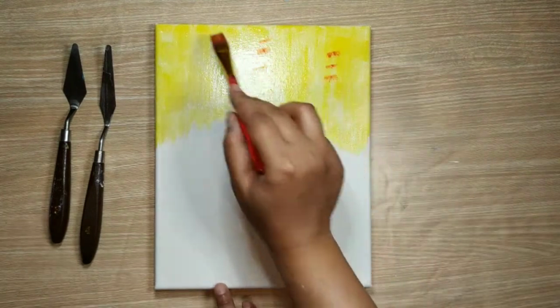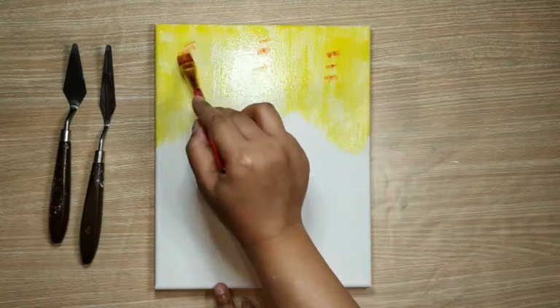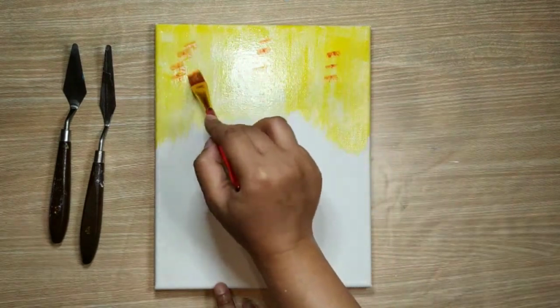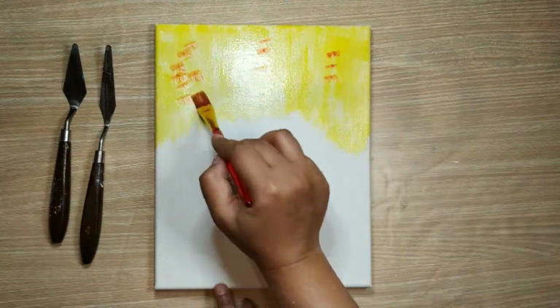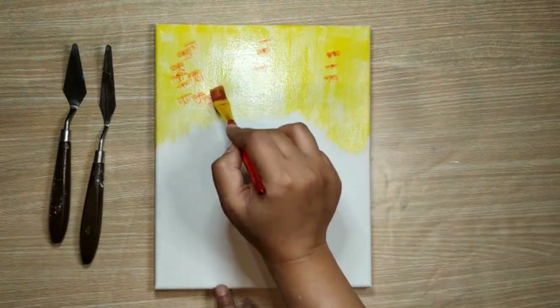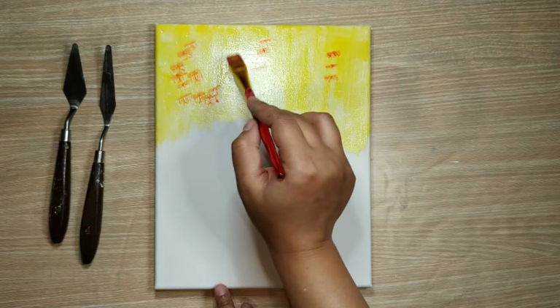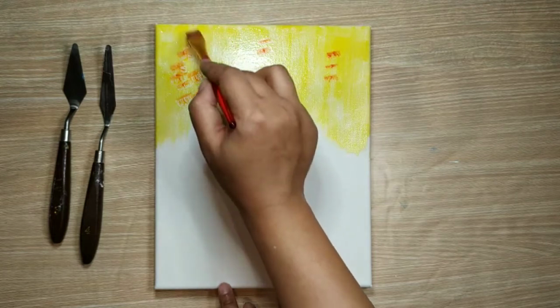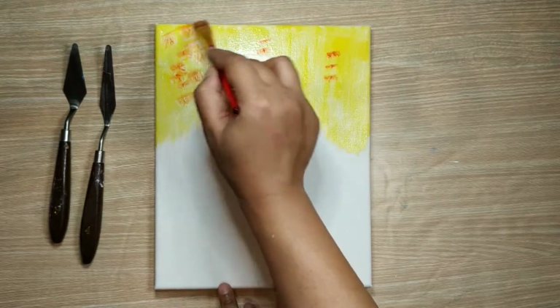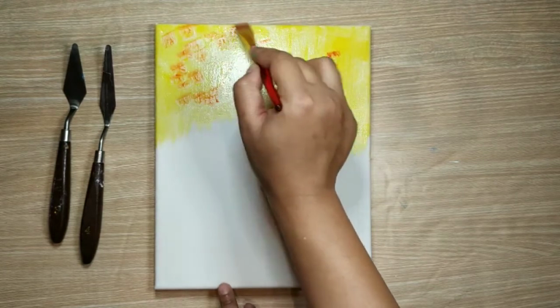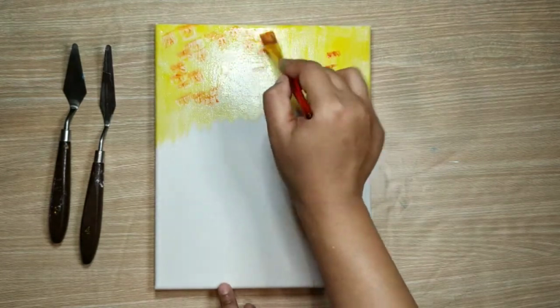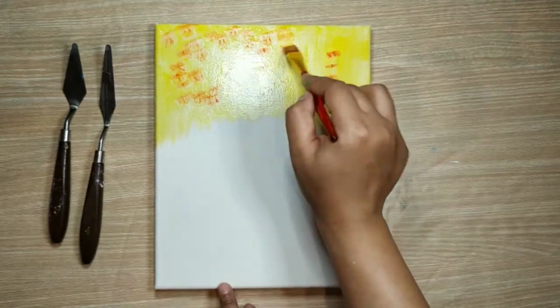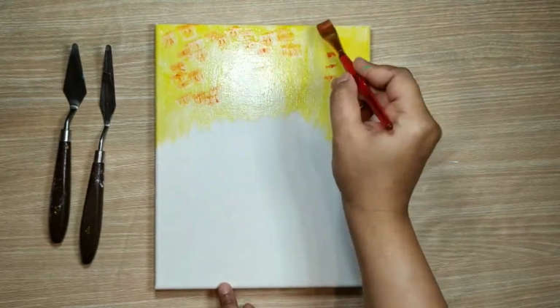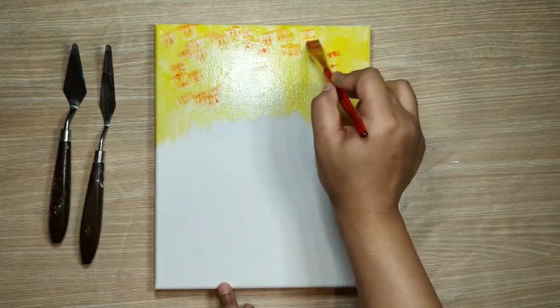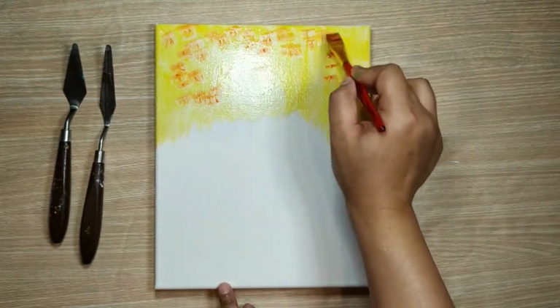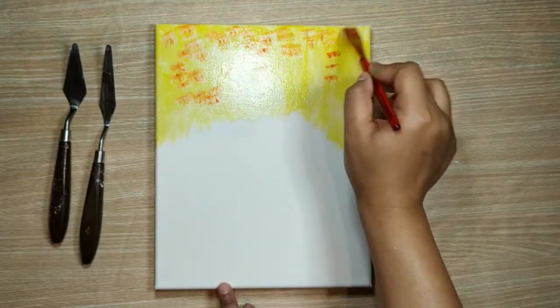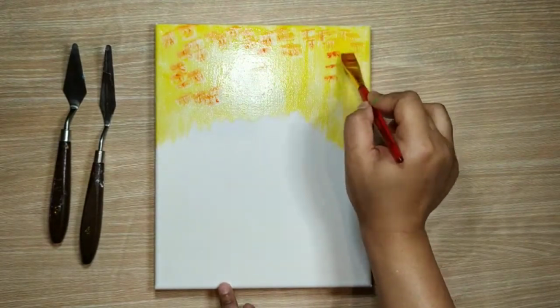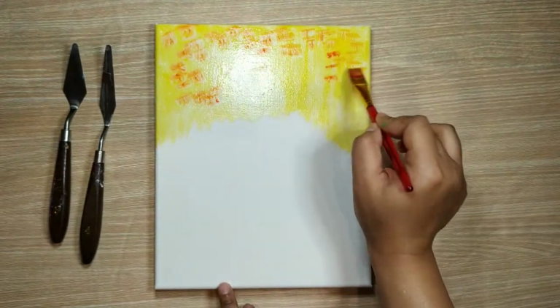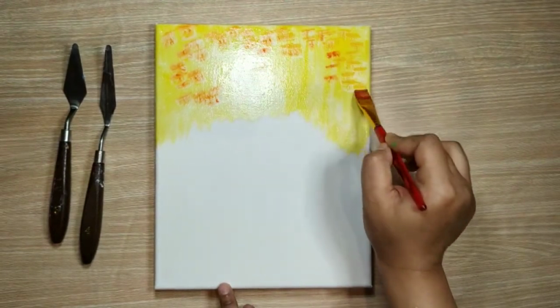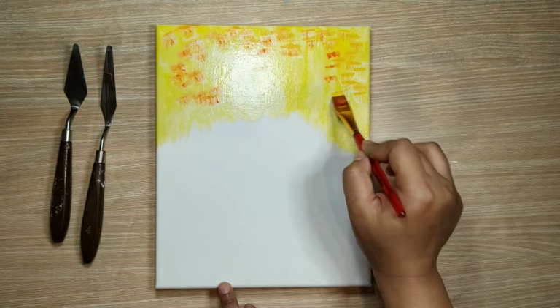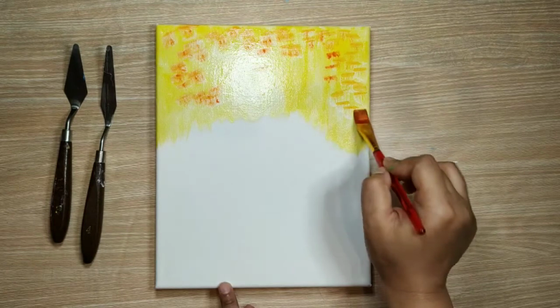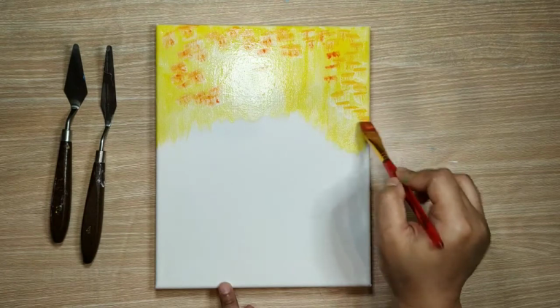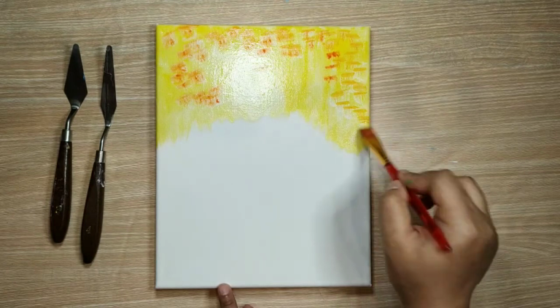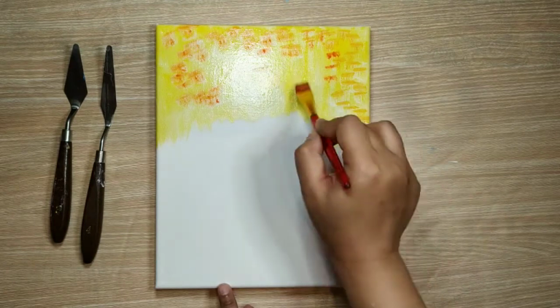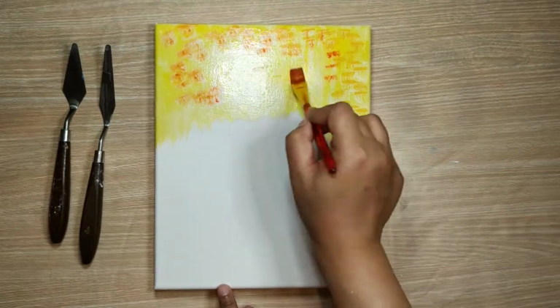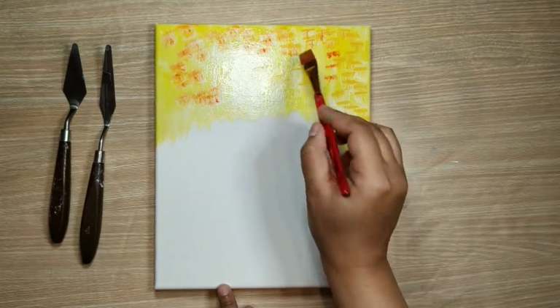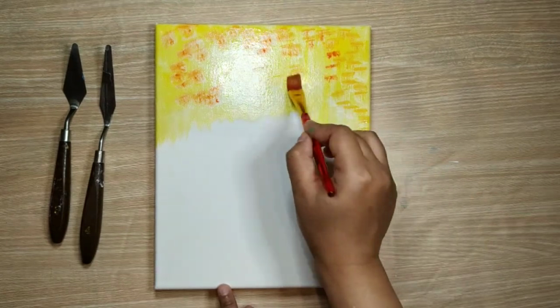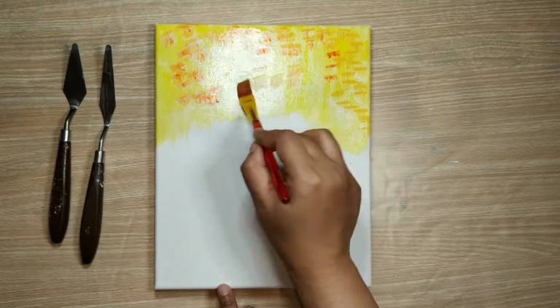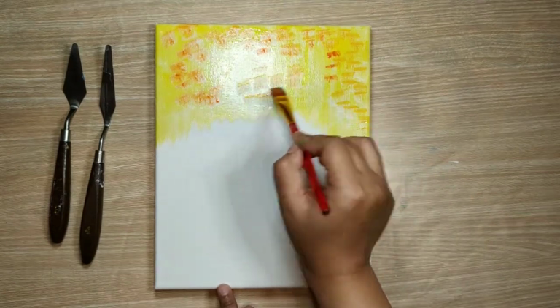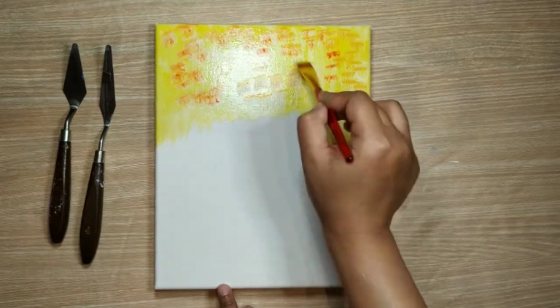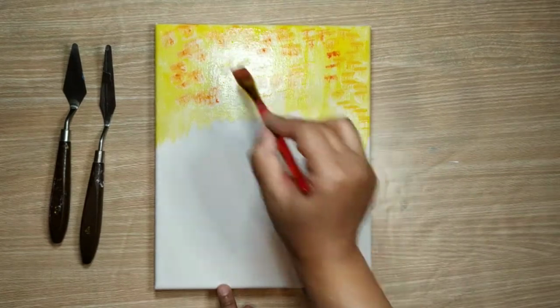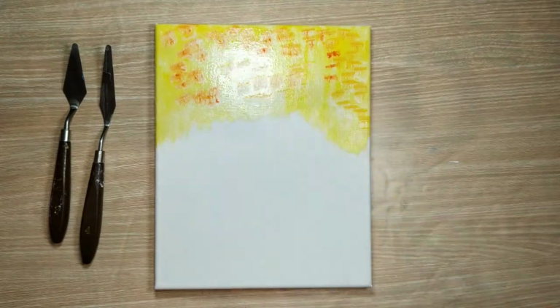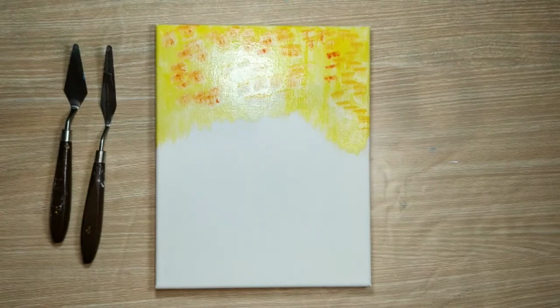Now spread some orange color — I'm using harvest orange shade — and with a sponge I'll be mixing the colors onto the yellow background.